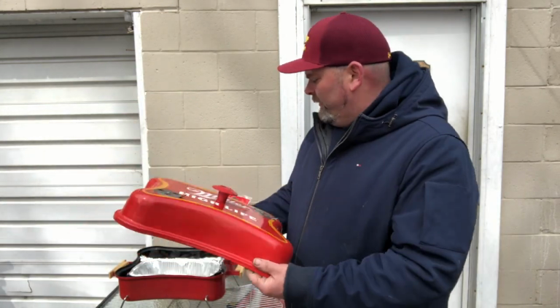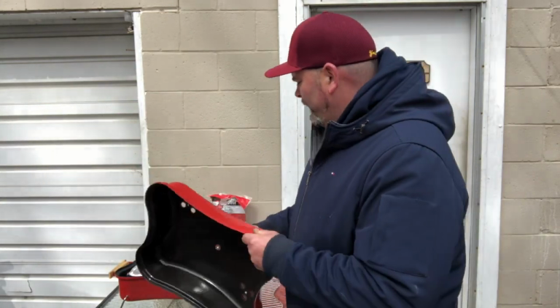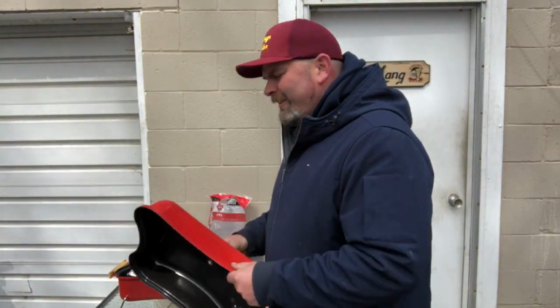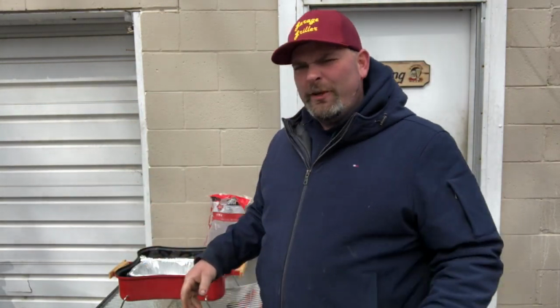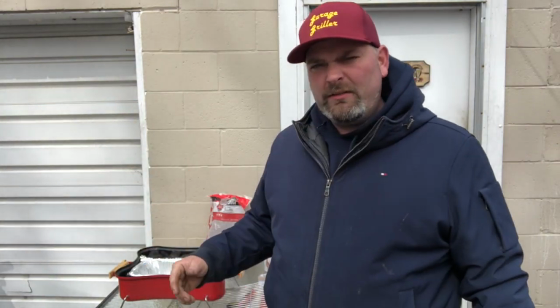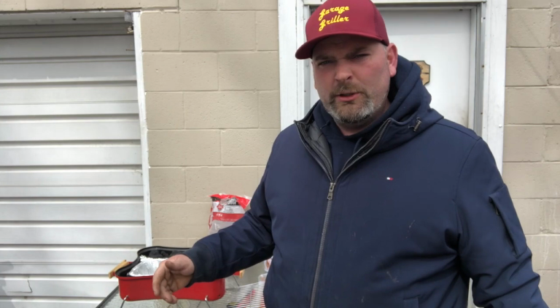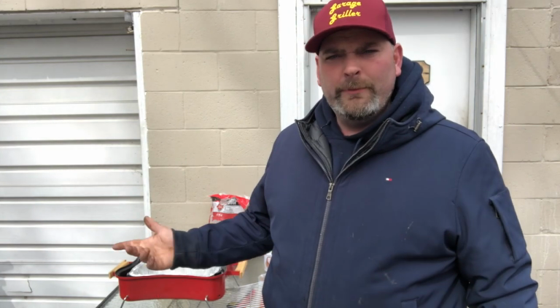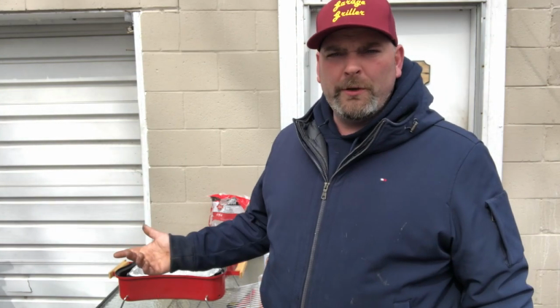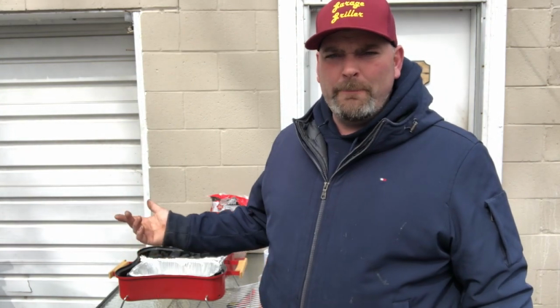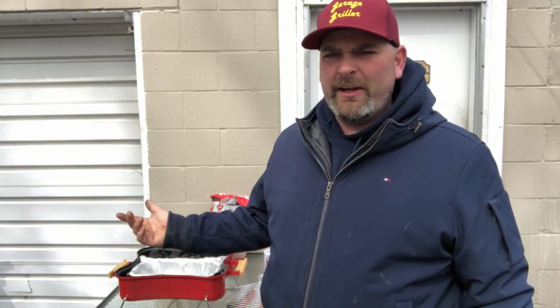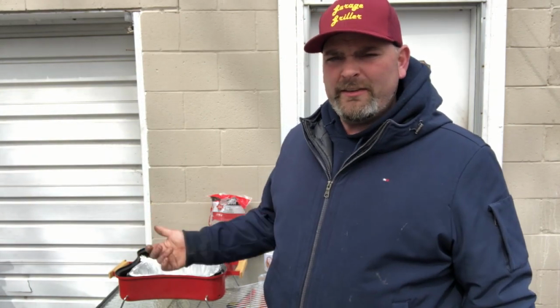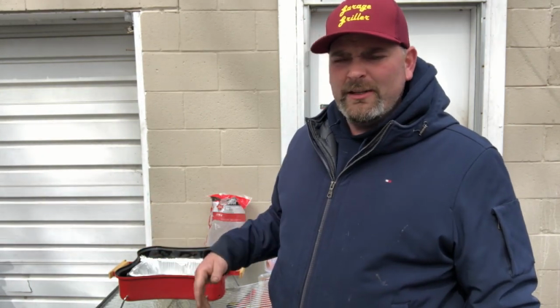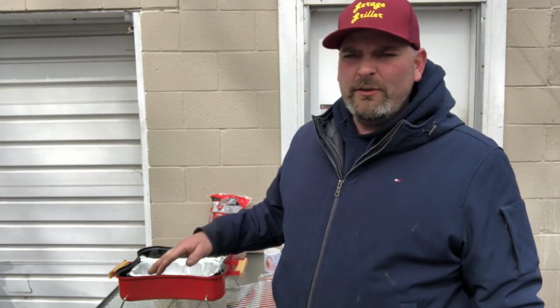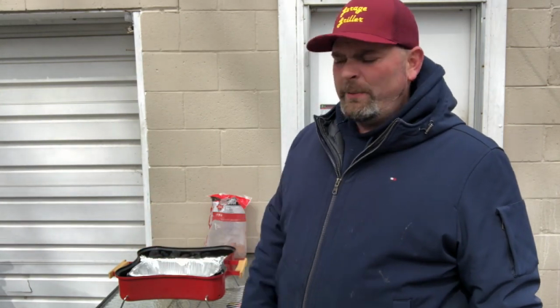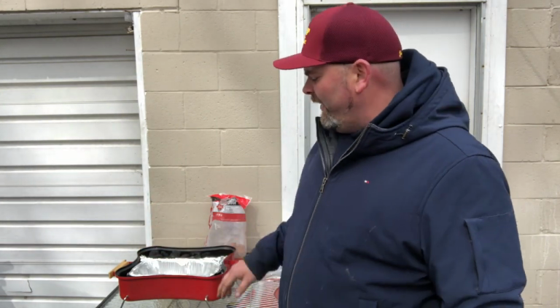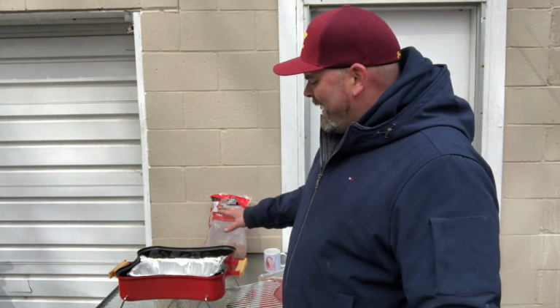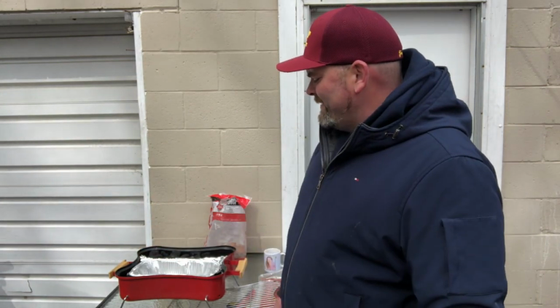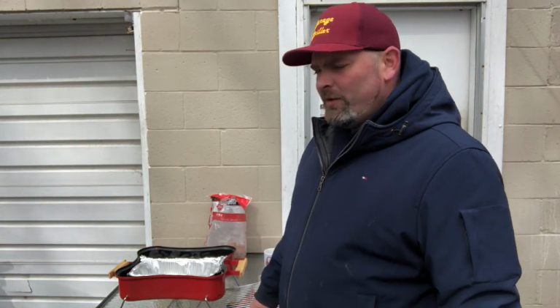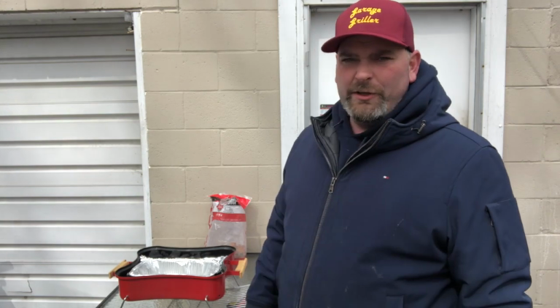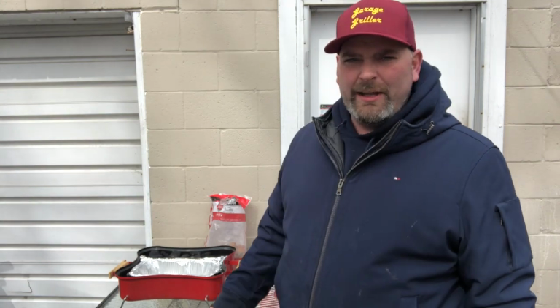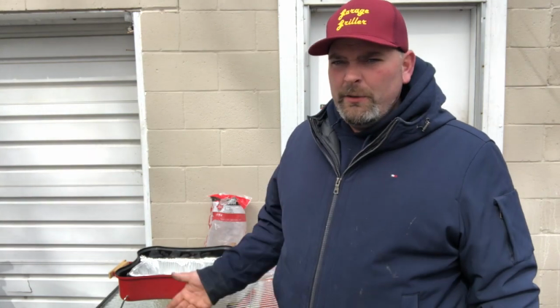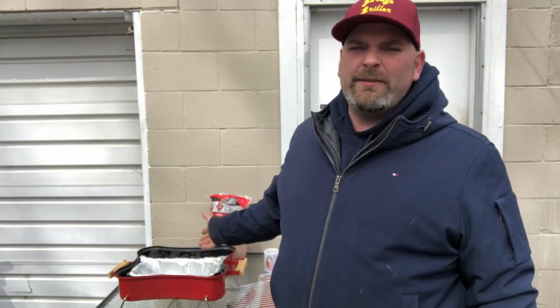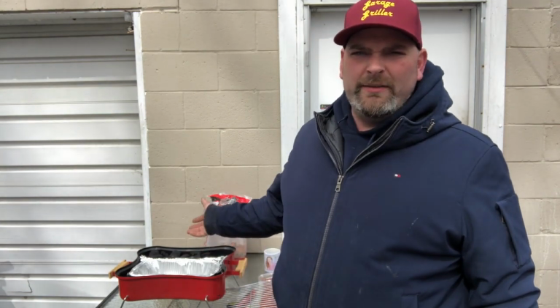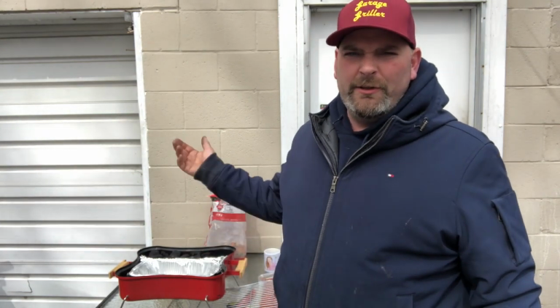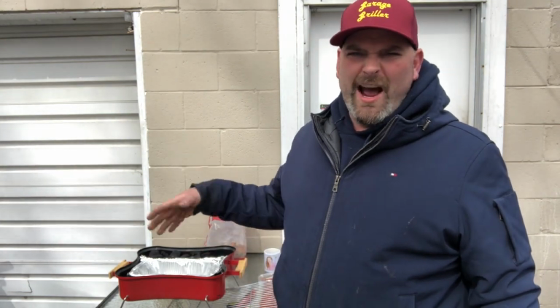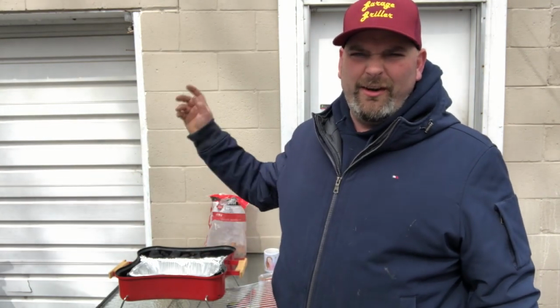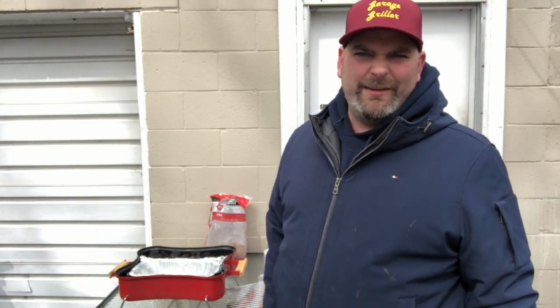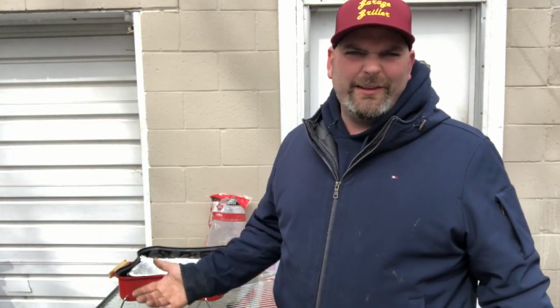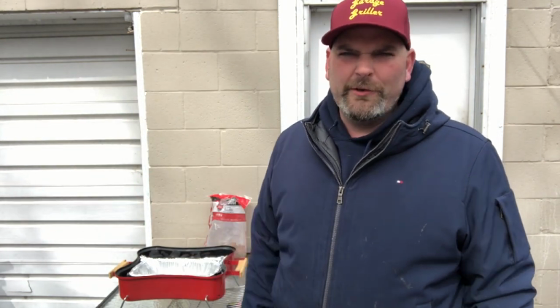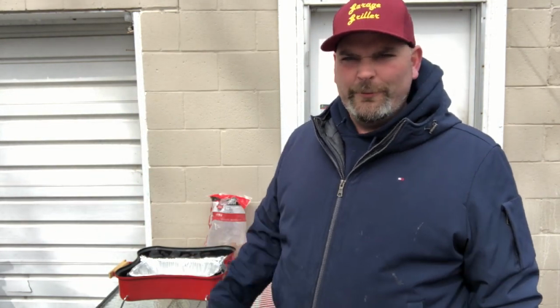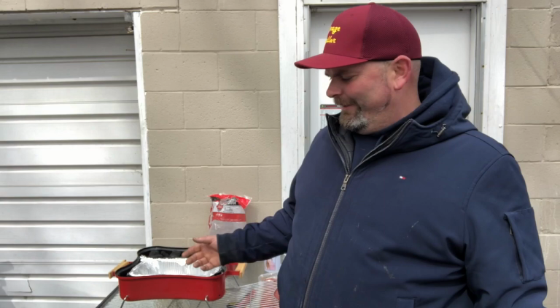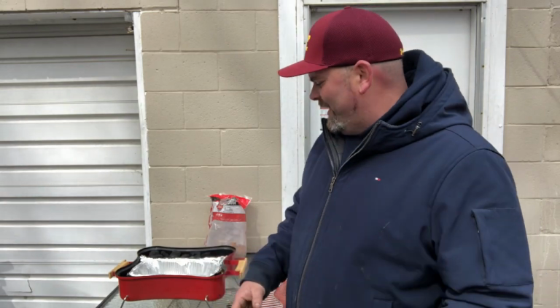So what I'm going to do is I'm going to try and make slow smoked pork ribs — baby backs in this case — slow smoked baby backs on this little grill that you might have something similar sitting in your garage or attic. Well, let's give it a shot.